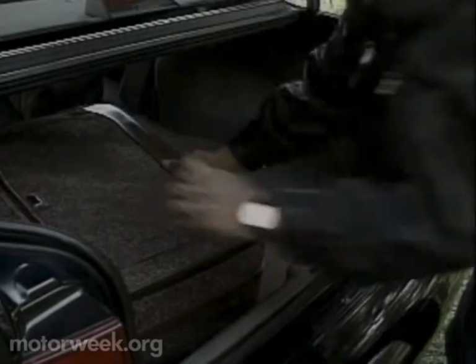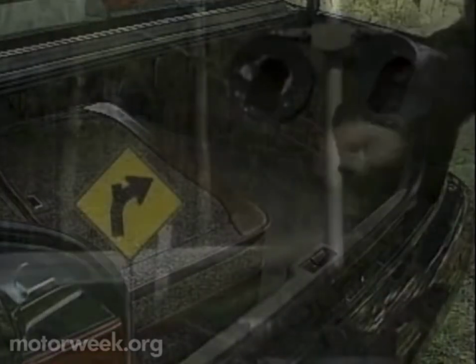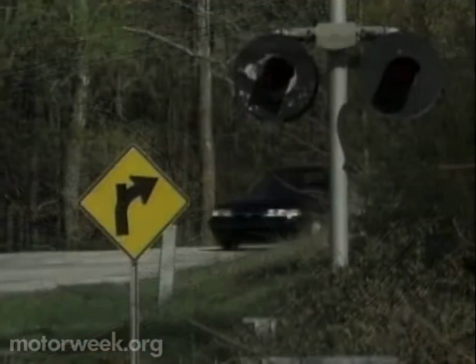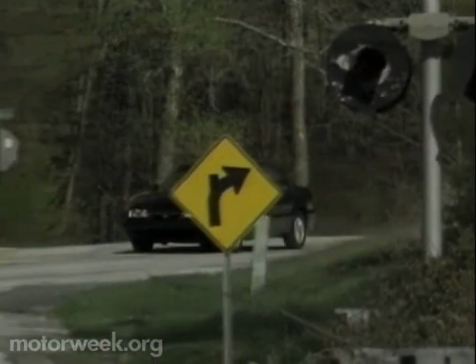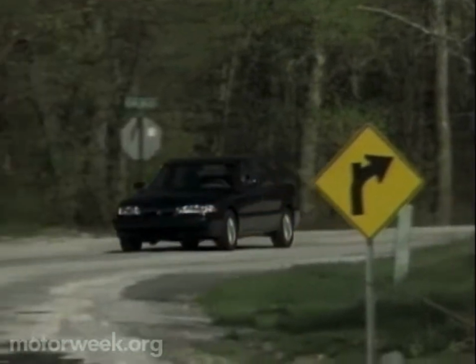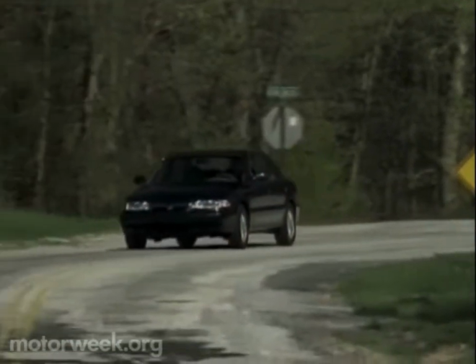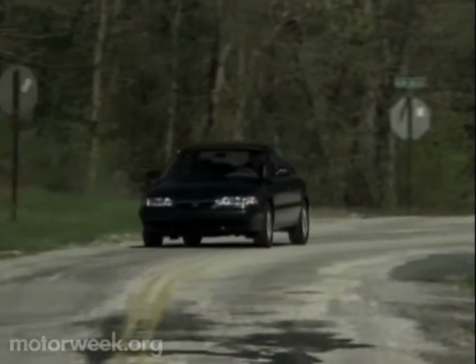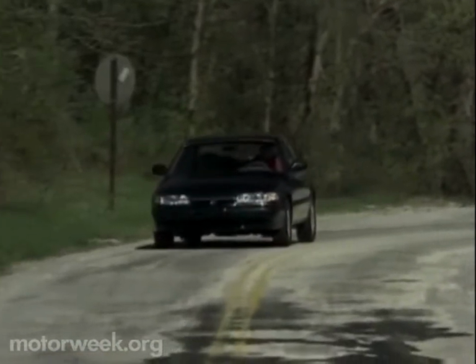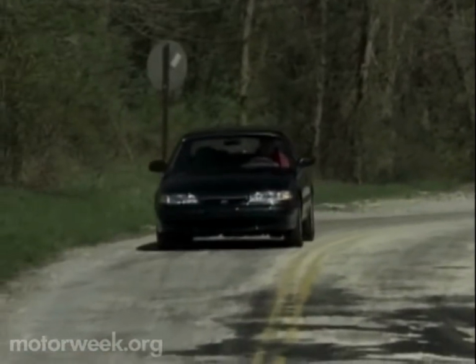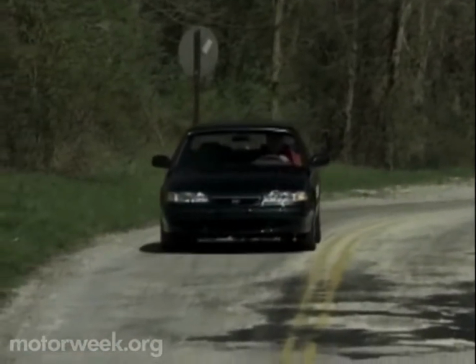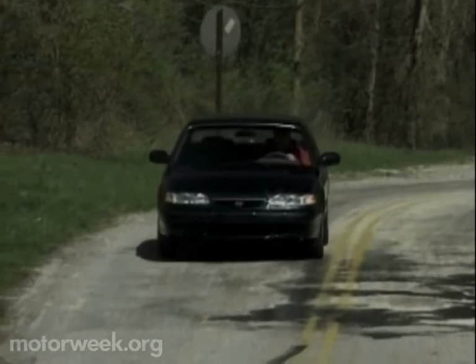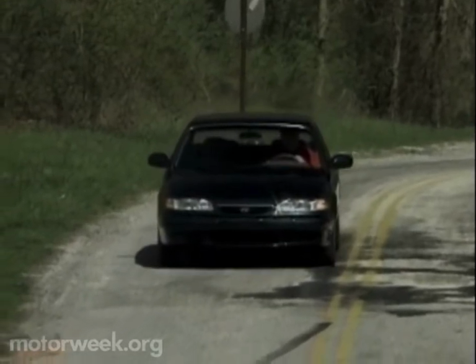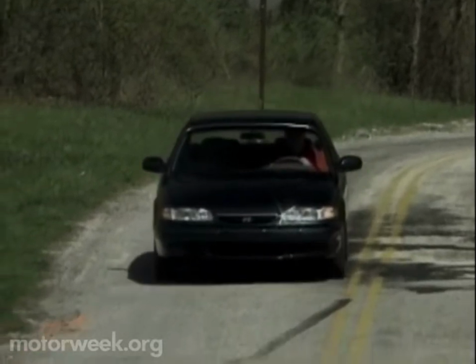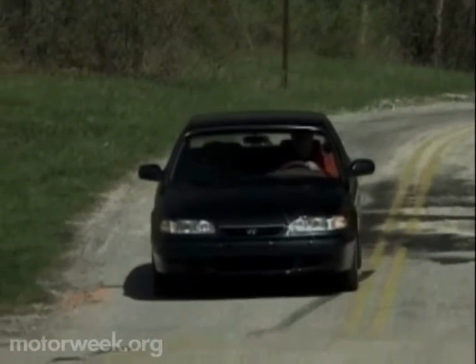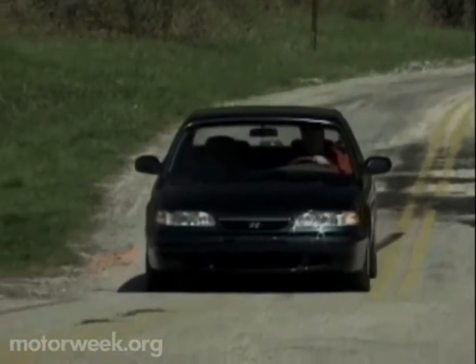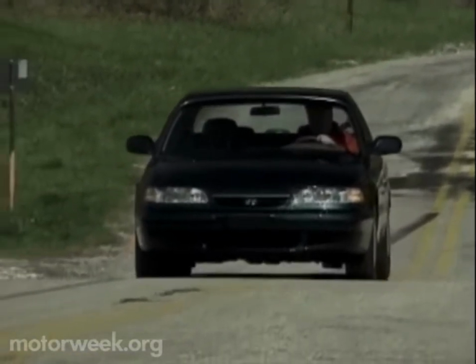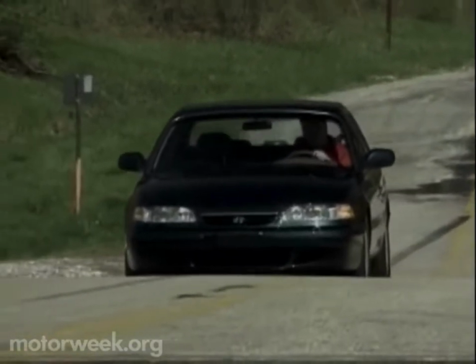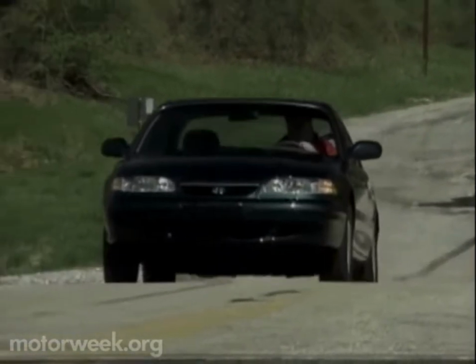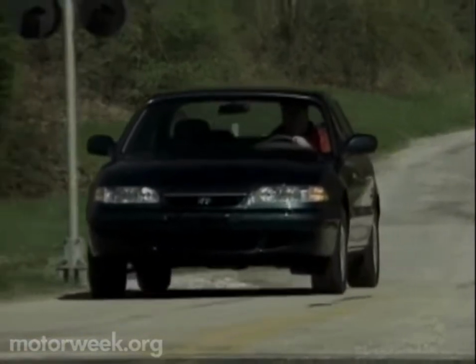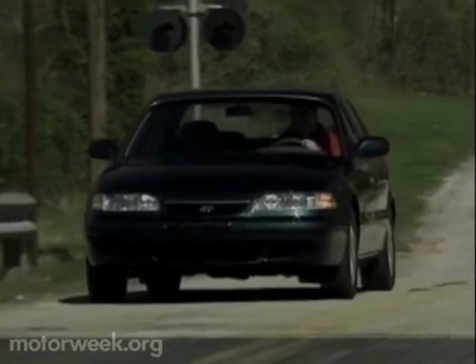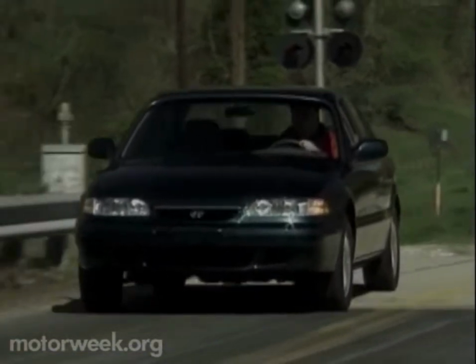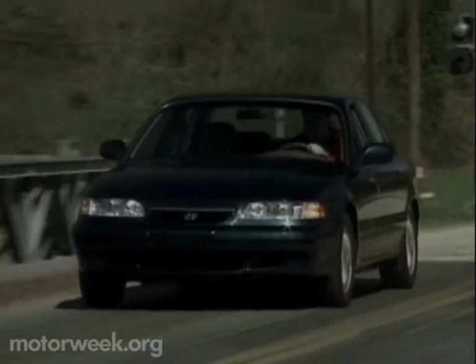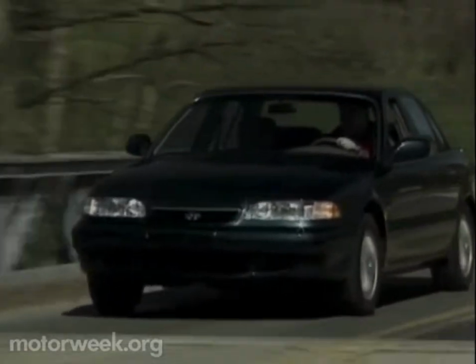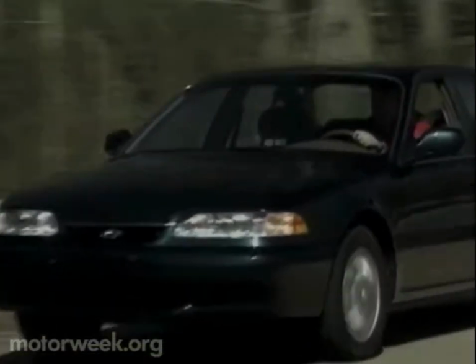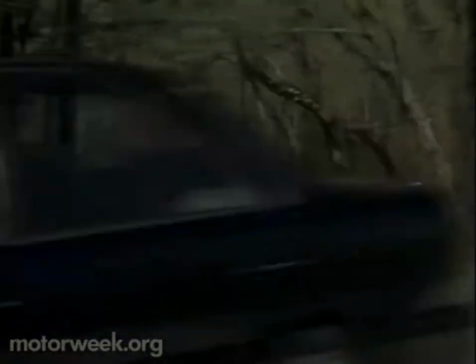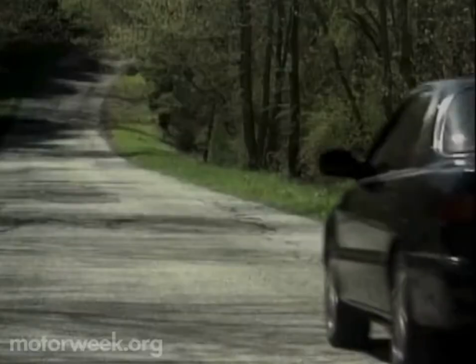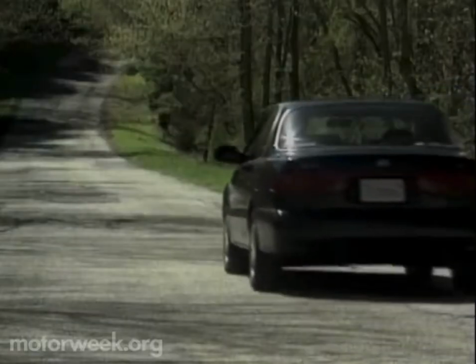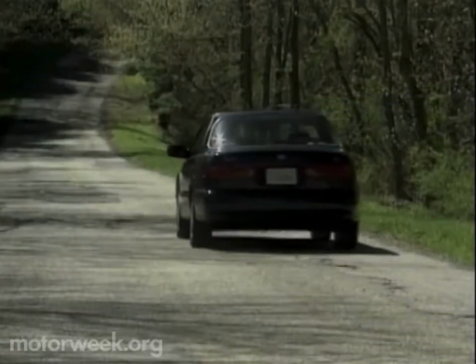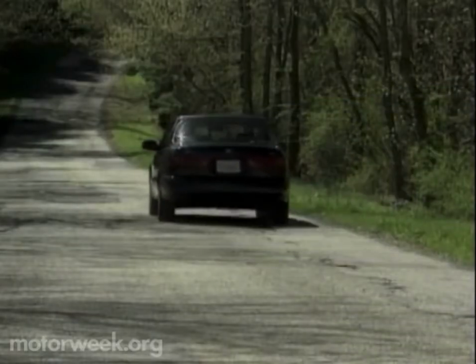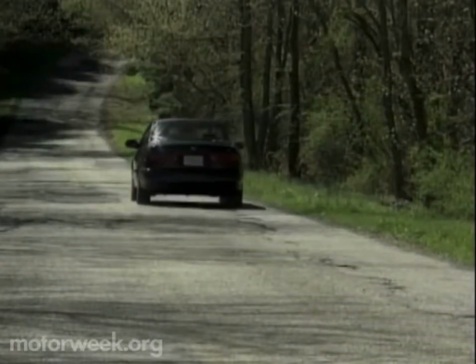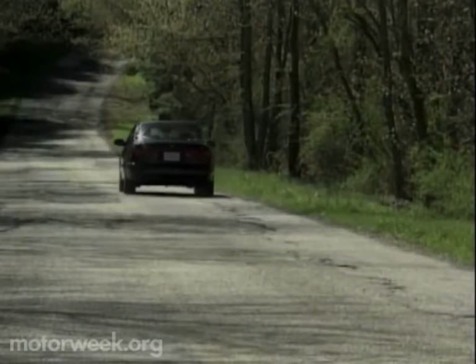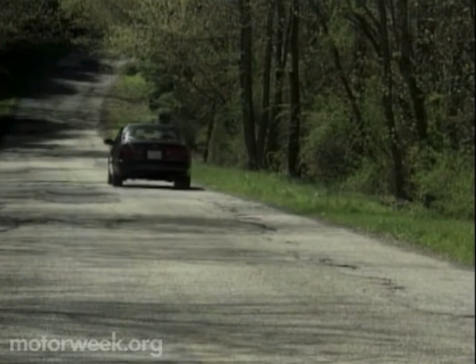But the 1995 Hyundai Sonata is not your average mid-sized family sedan. It's a value-packed effort to lift its maker out of the minor leagues of Asian car builders and on to the top of the charts of America's most competitive automotive marketplace.